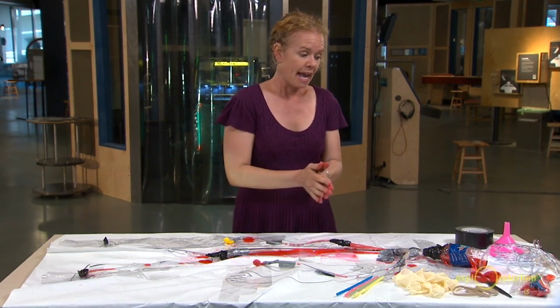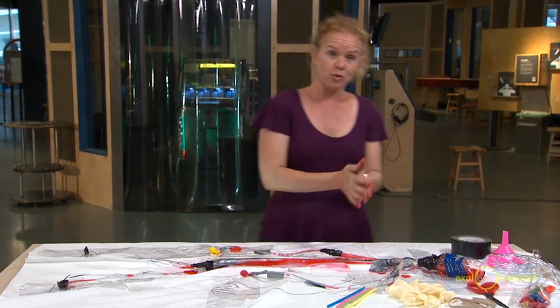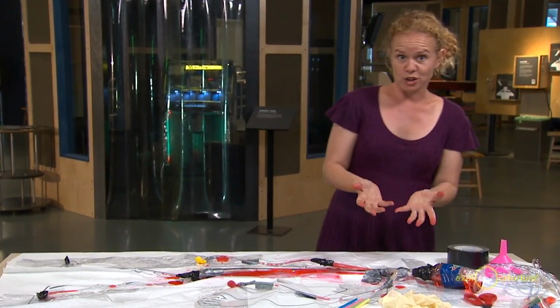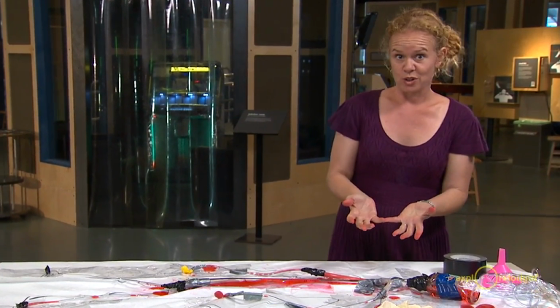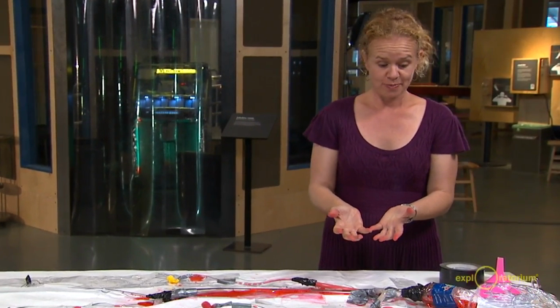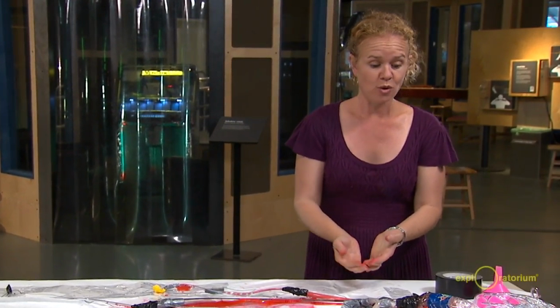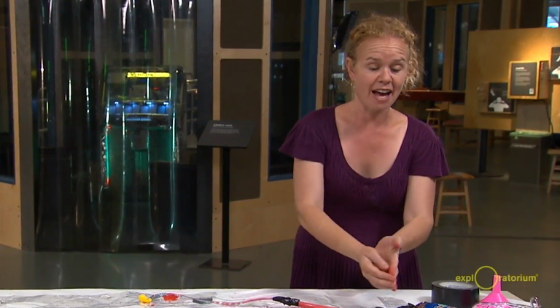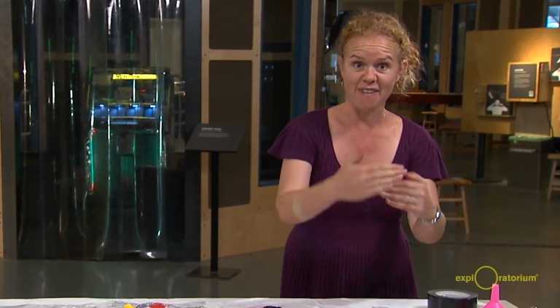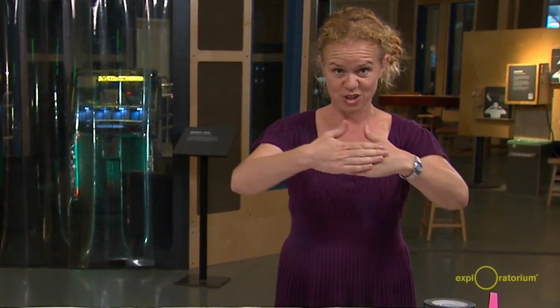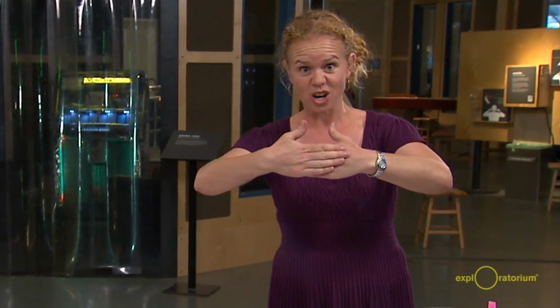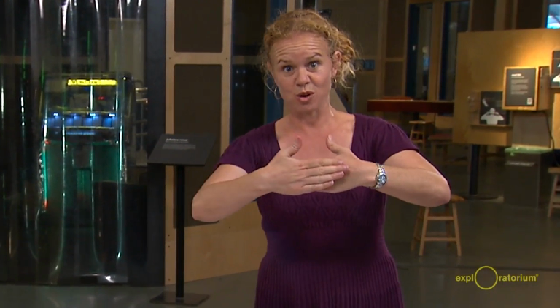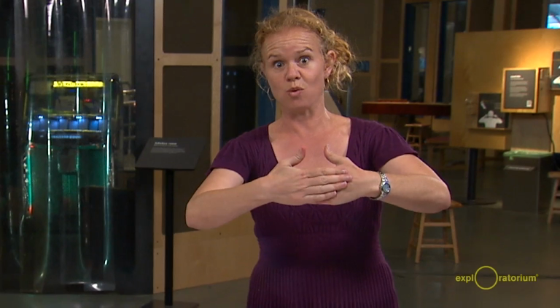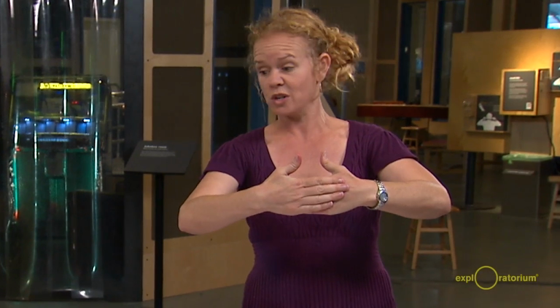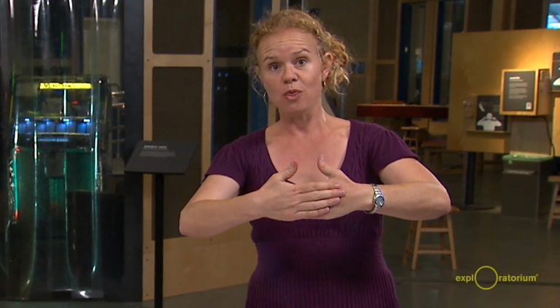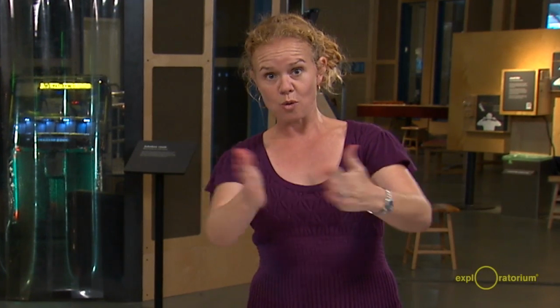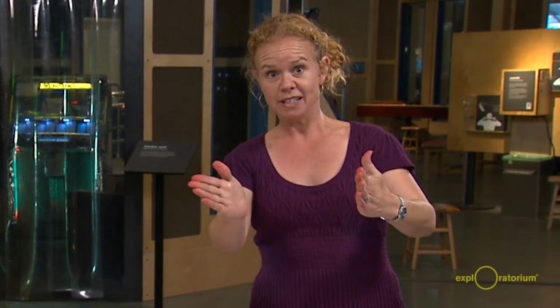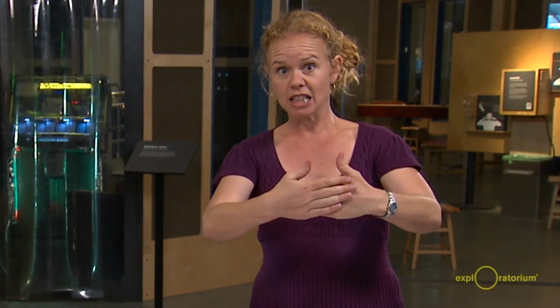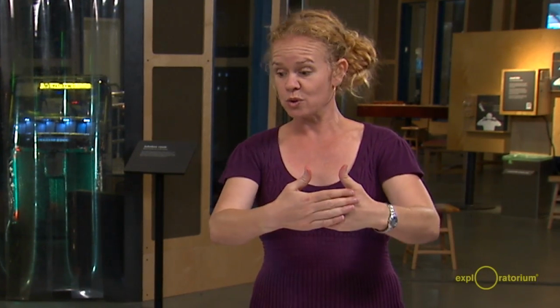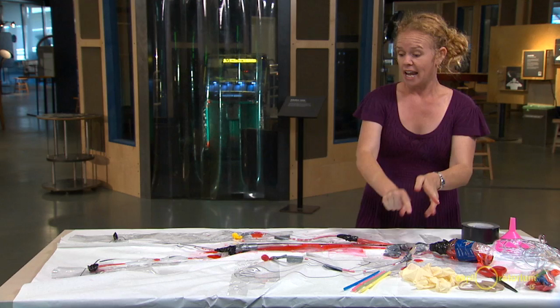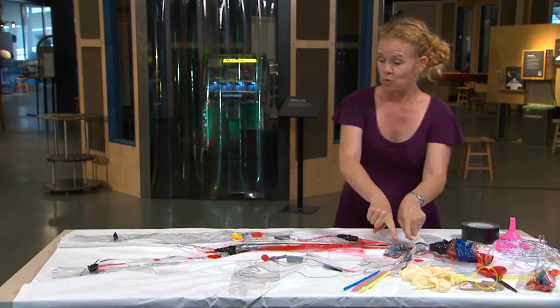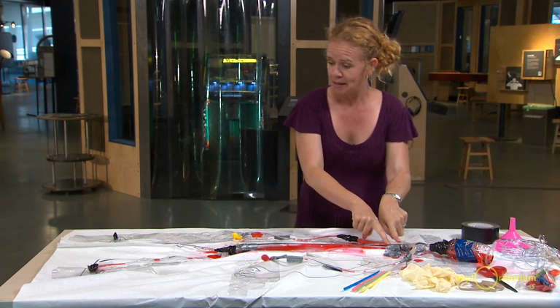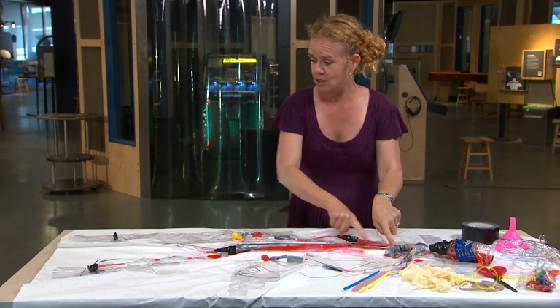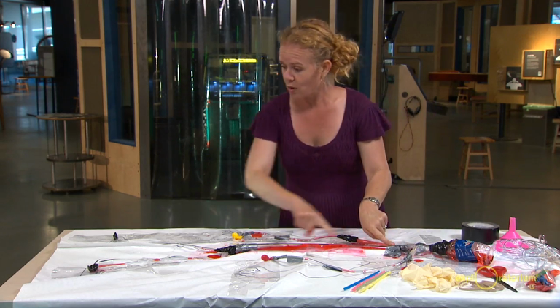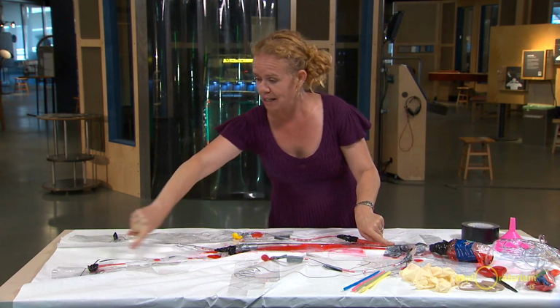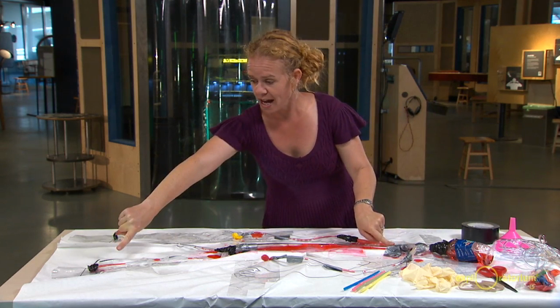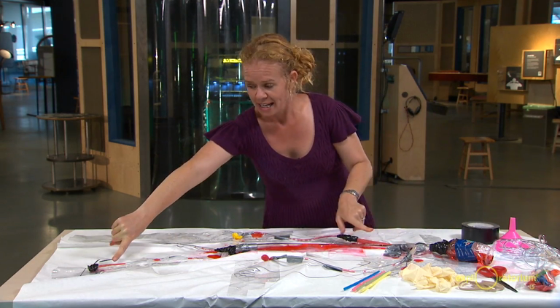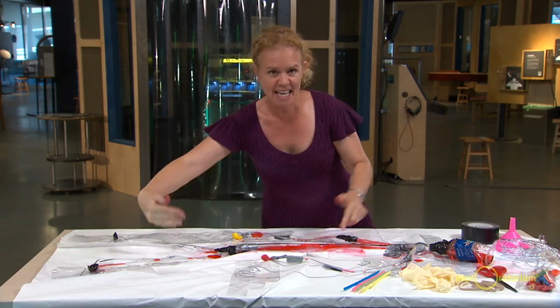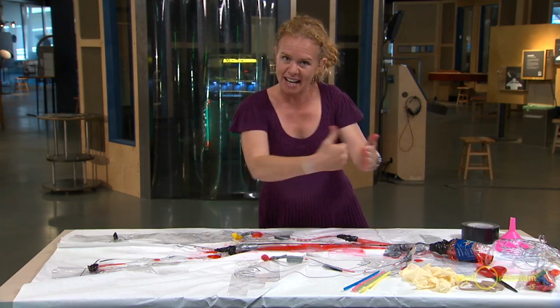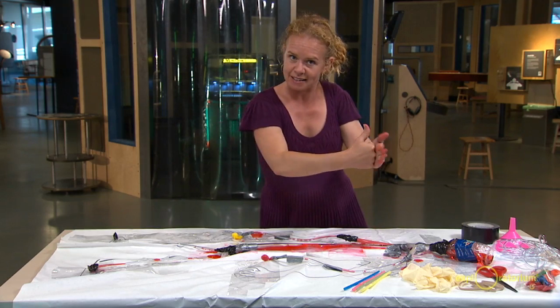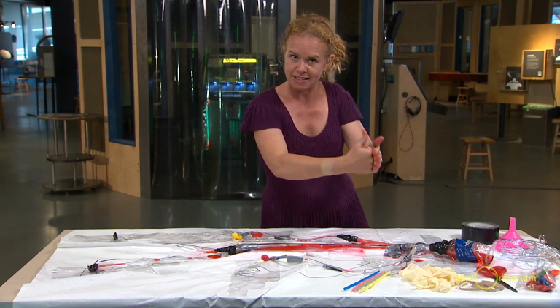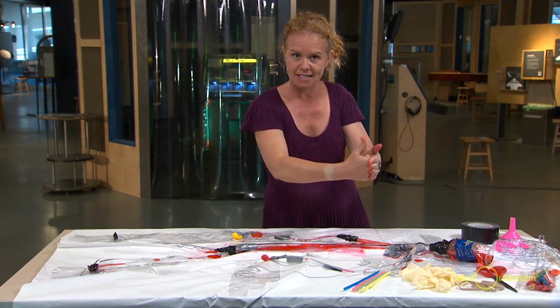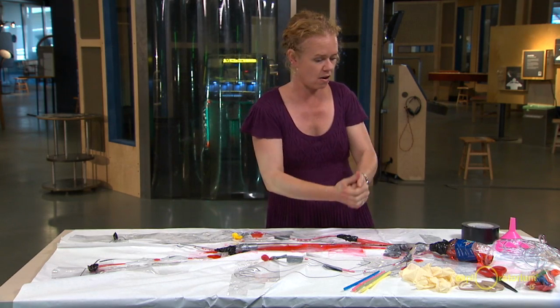In your real circulatory system, you actually have valves in your heart, which are one-way doors that open and close. So once the blood goes out, it can't get back into that side of the heart.